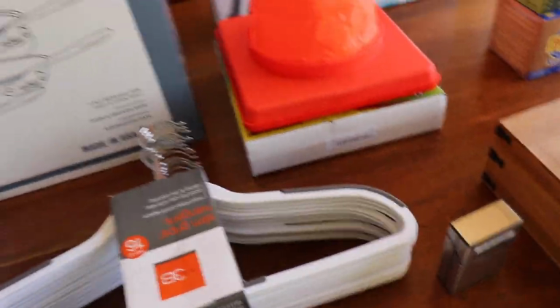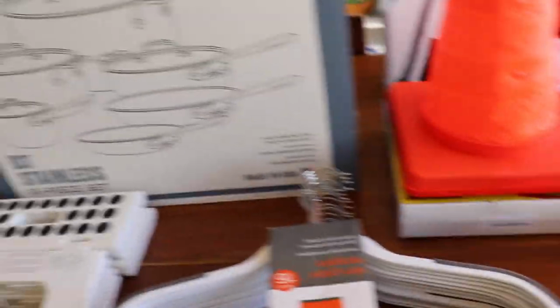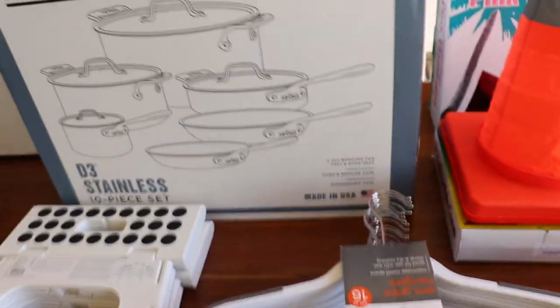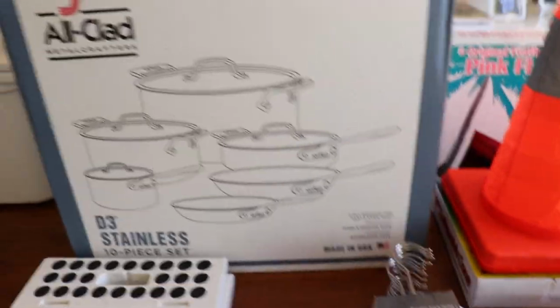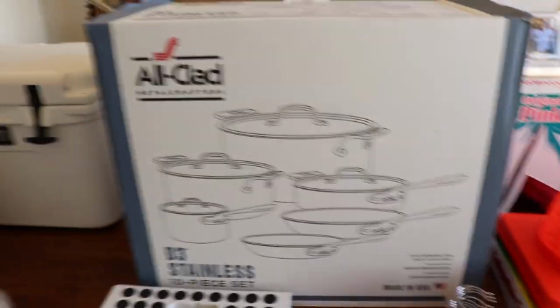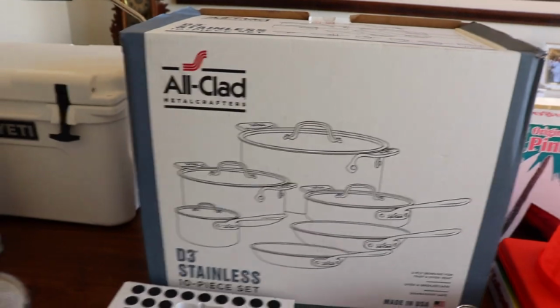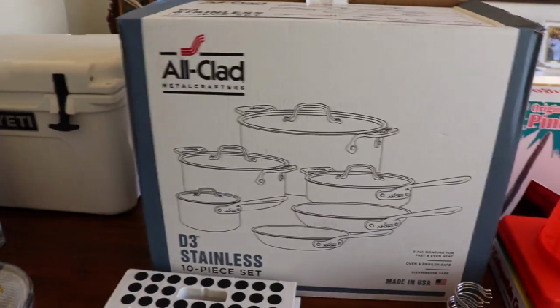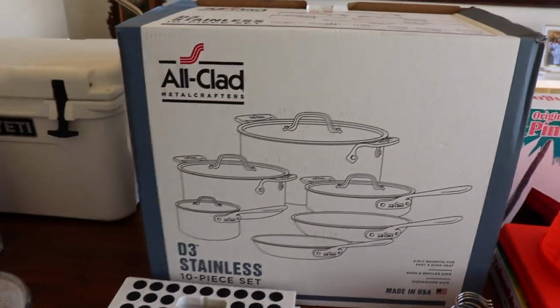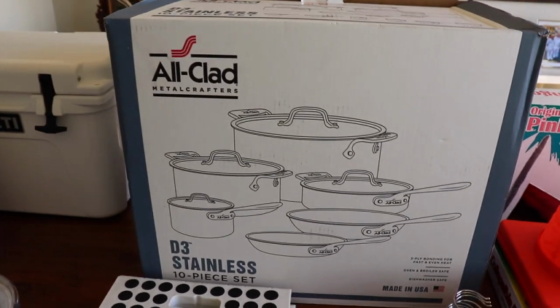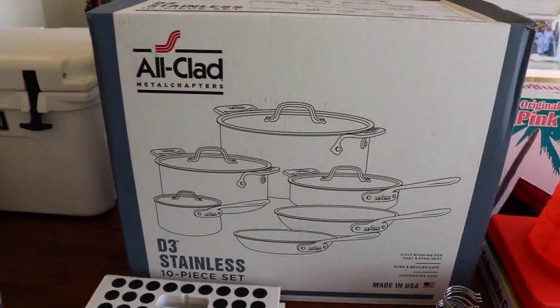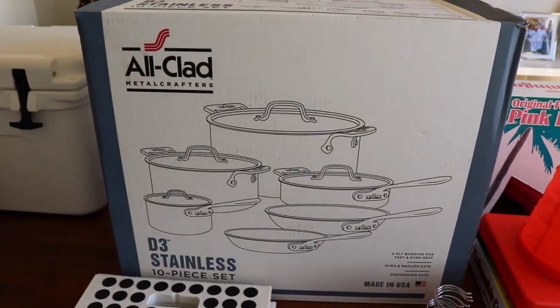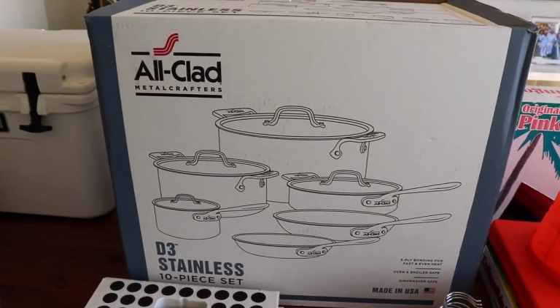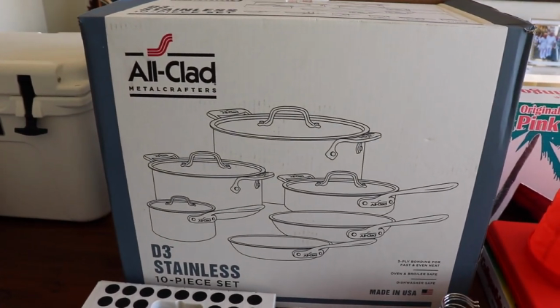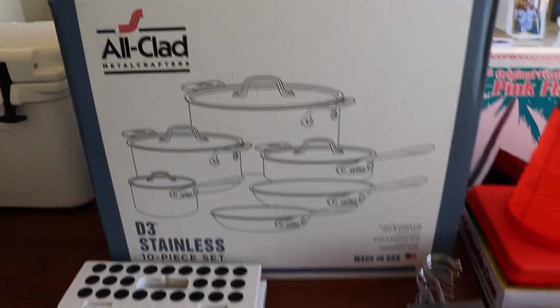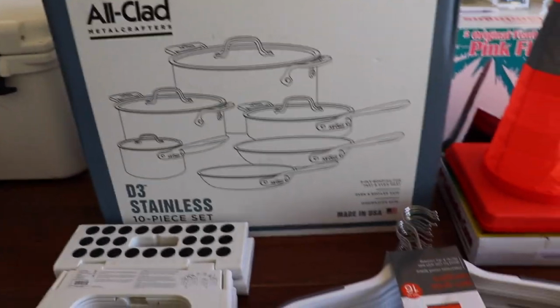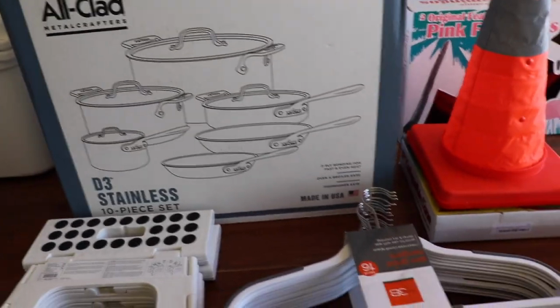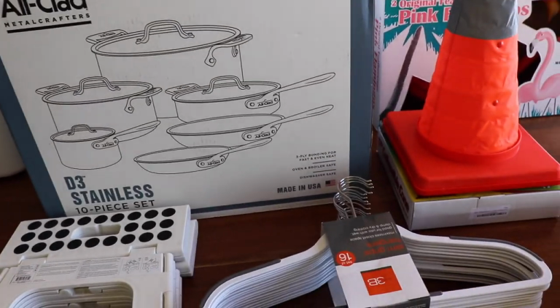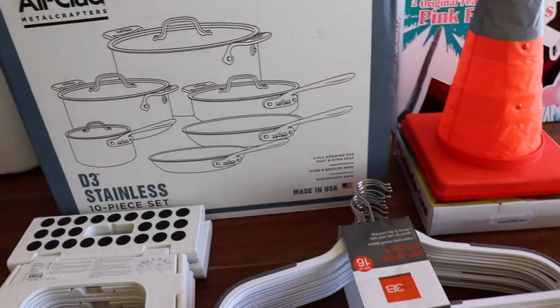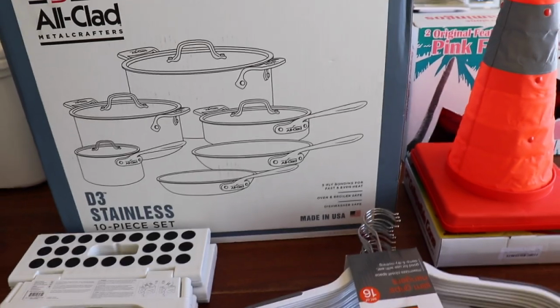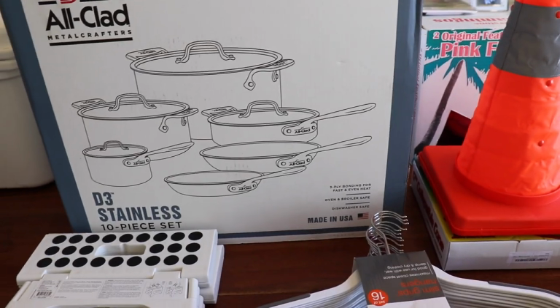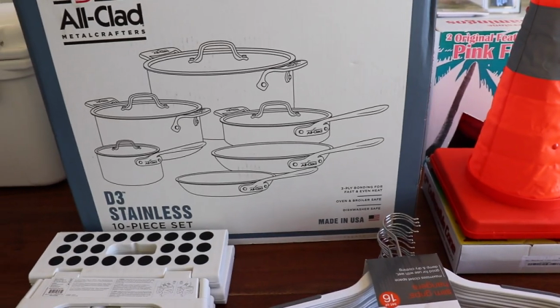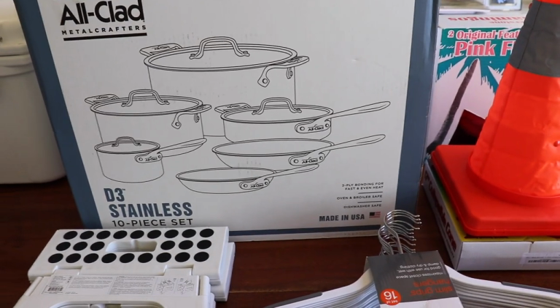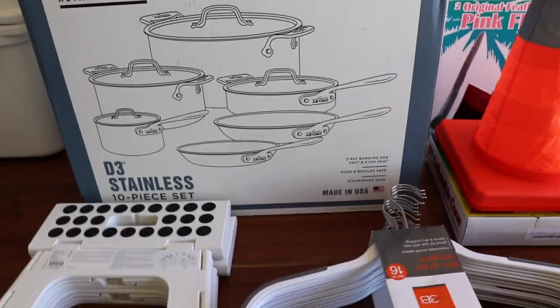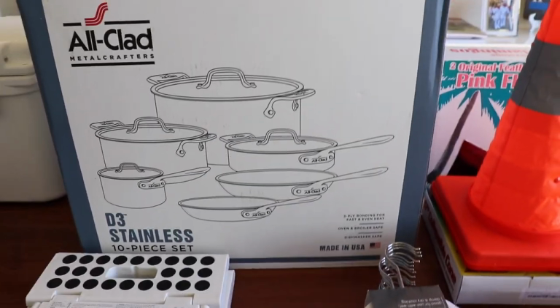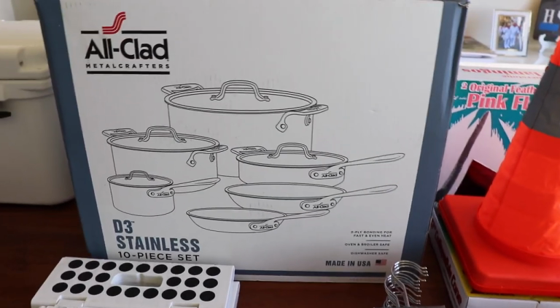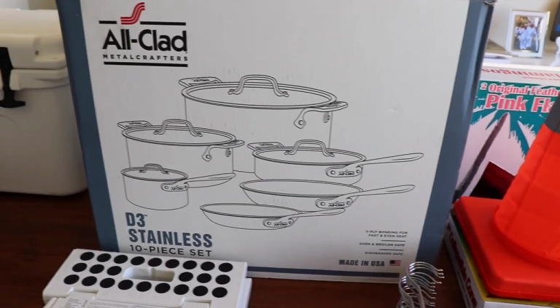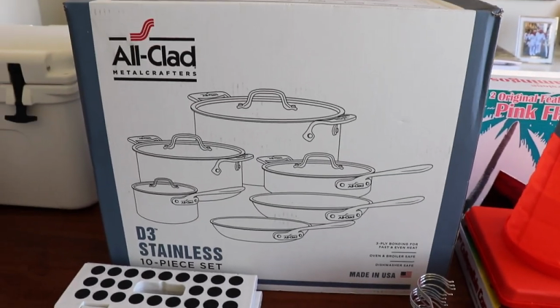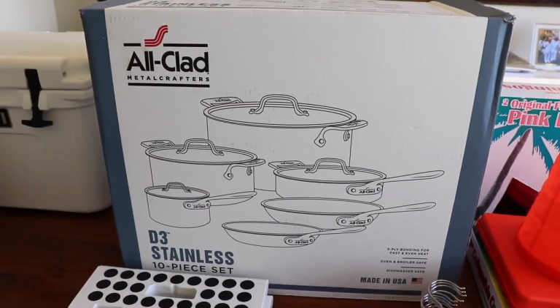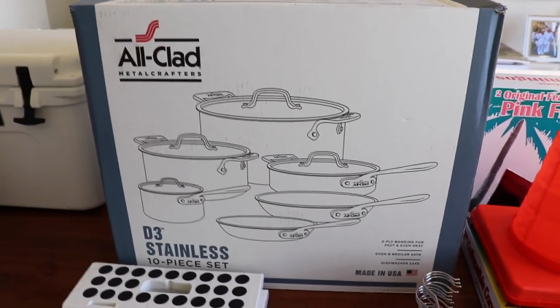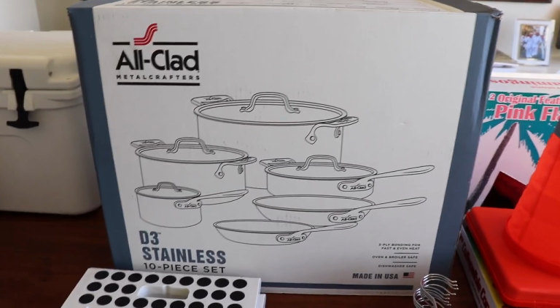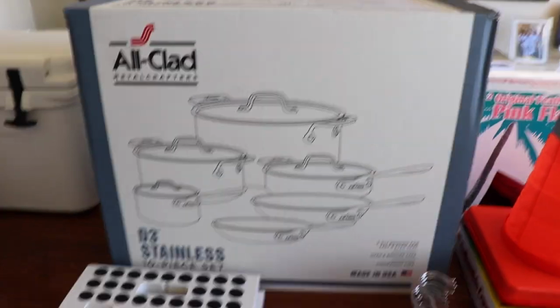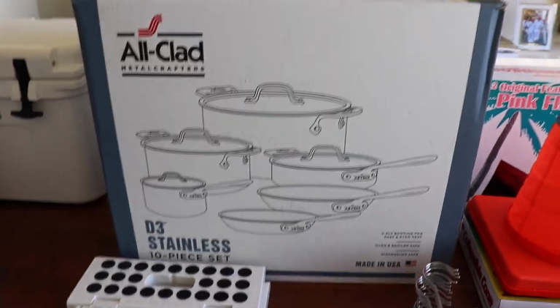These are the pots and pans we bought the other day — All-Clad. Love them. I was going to get something else; Barberware is lighter, but I'm stuck with the All-Clad brand.